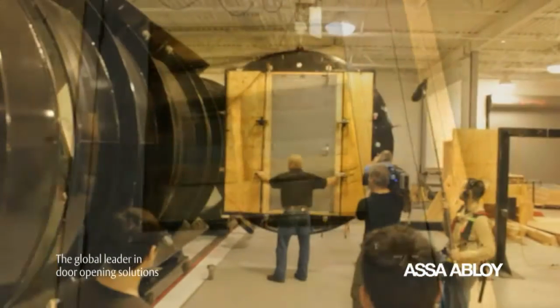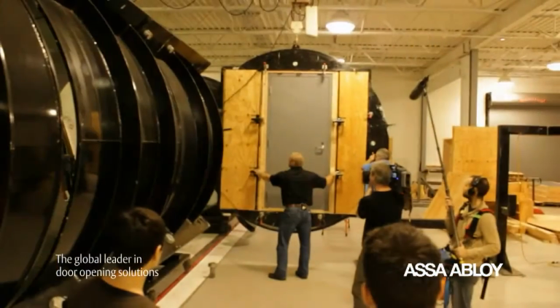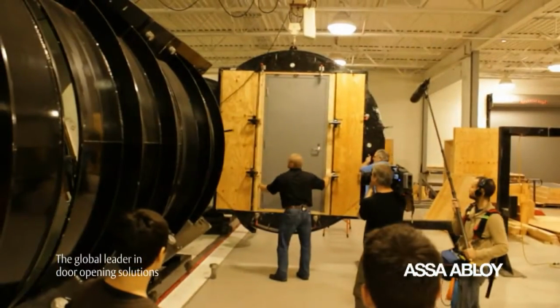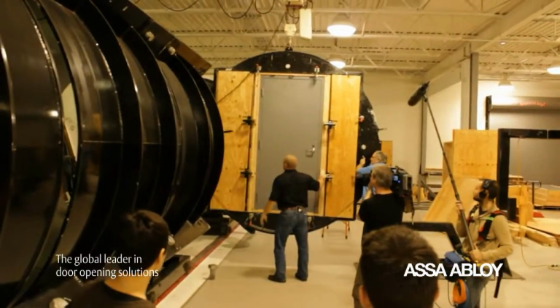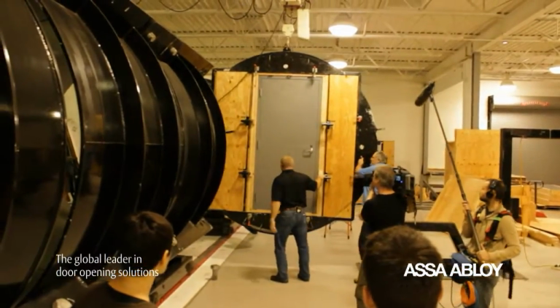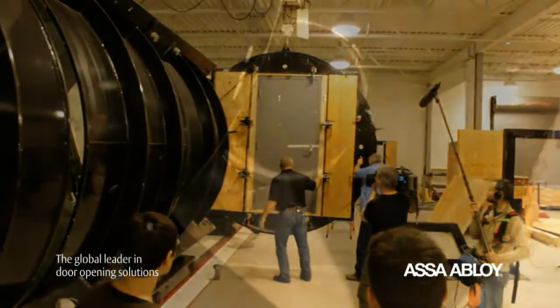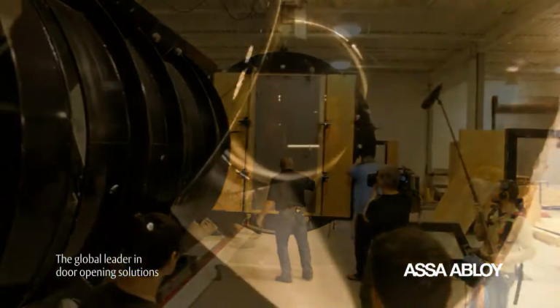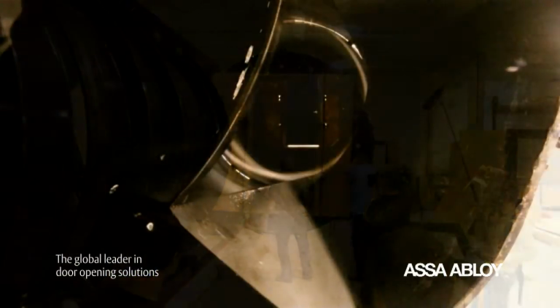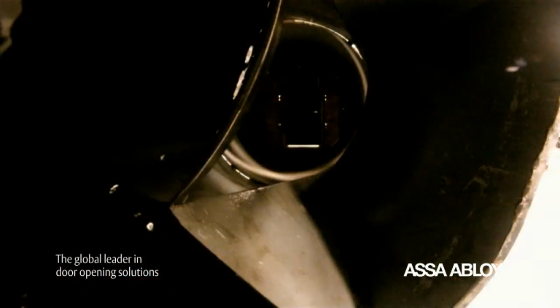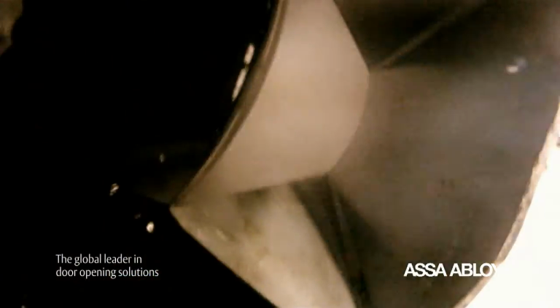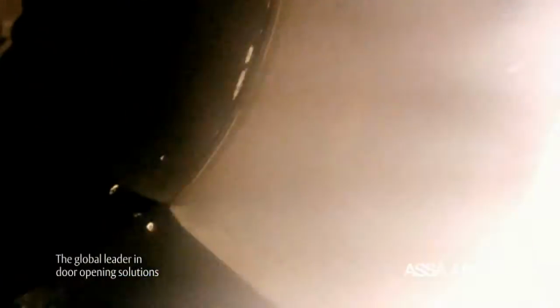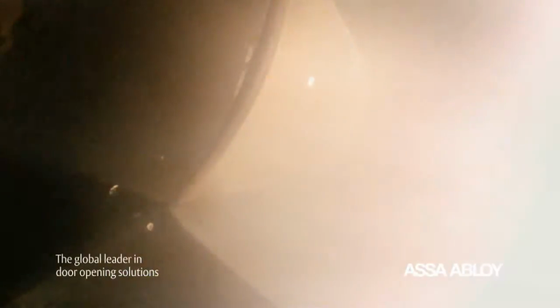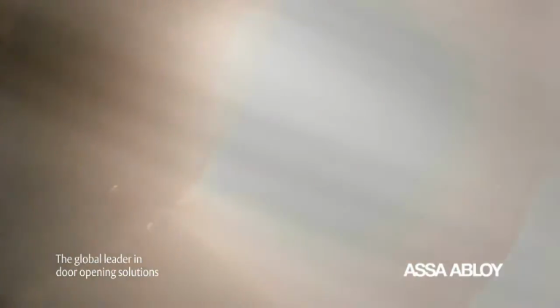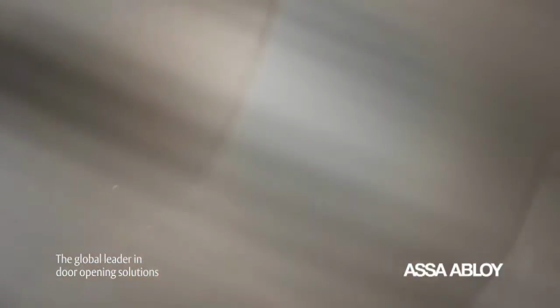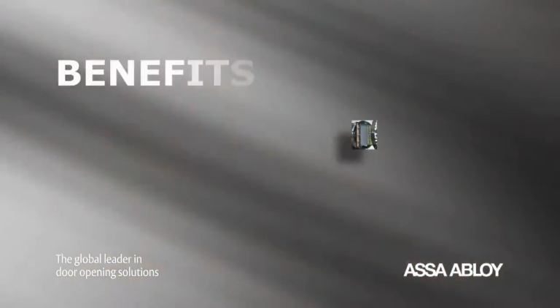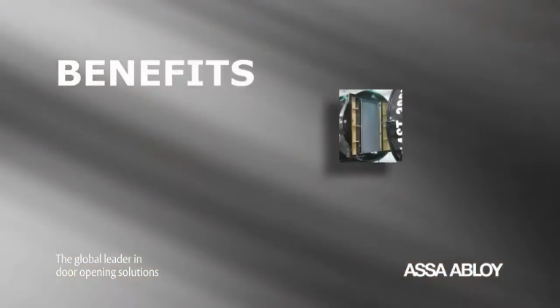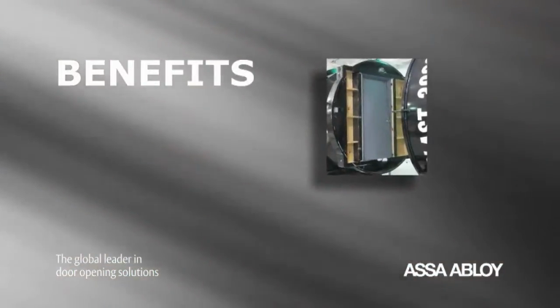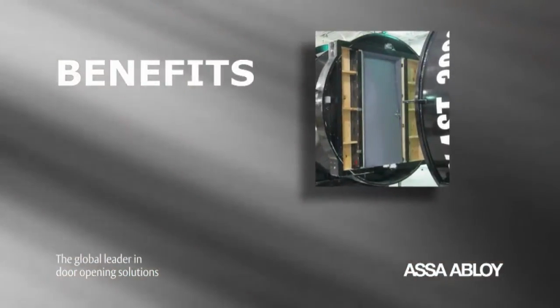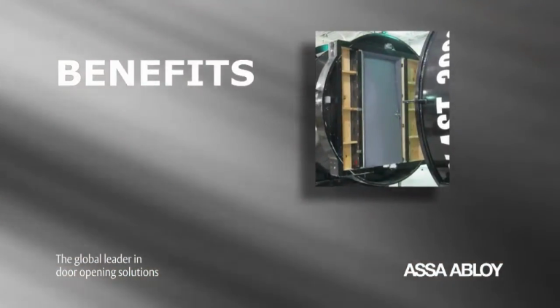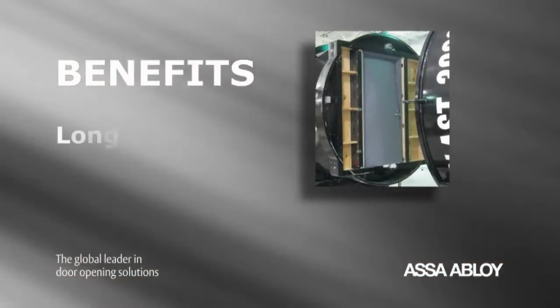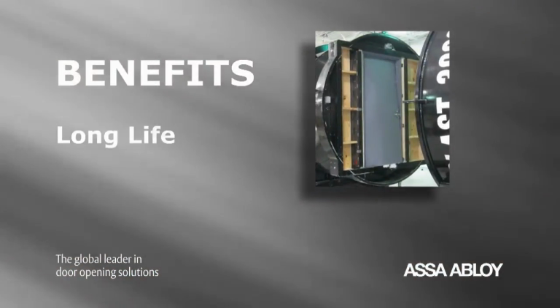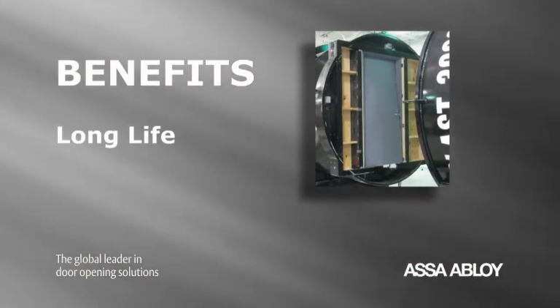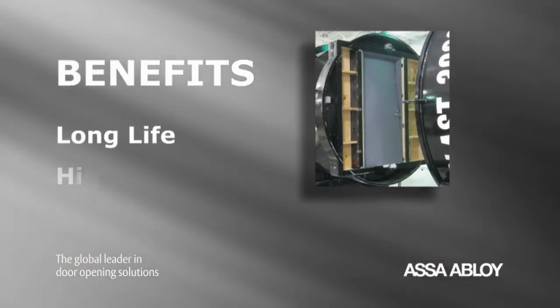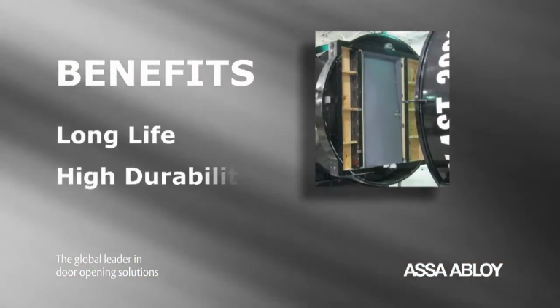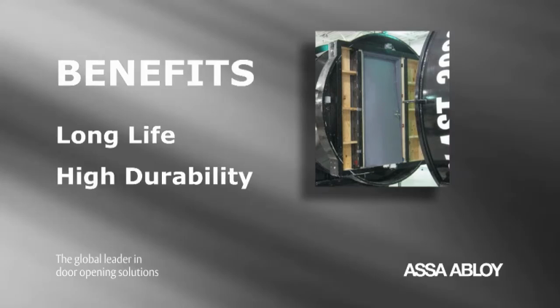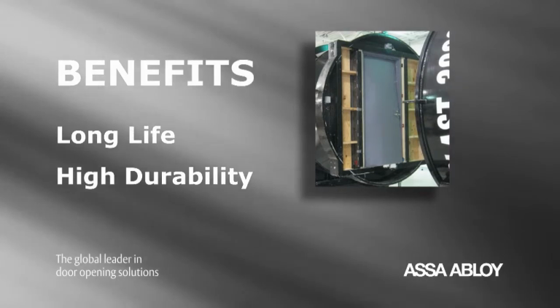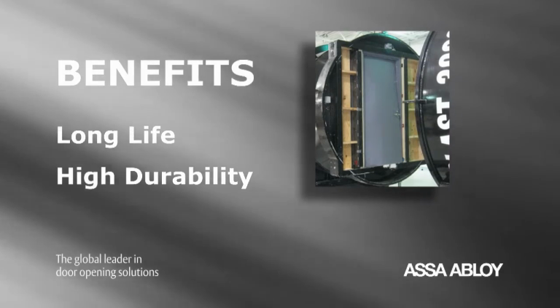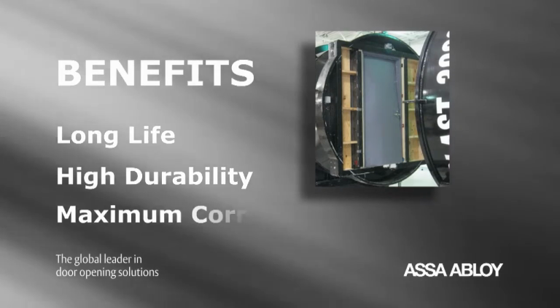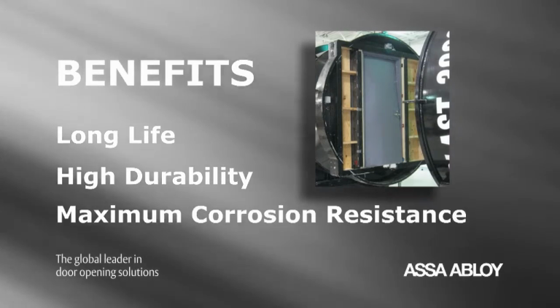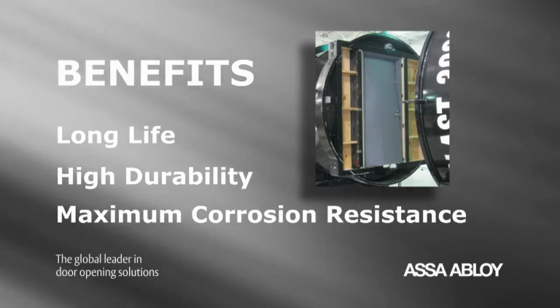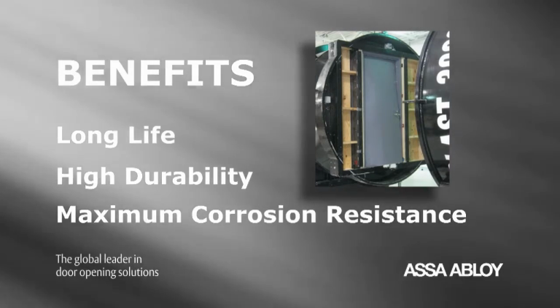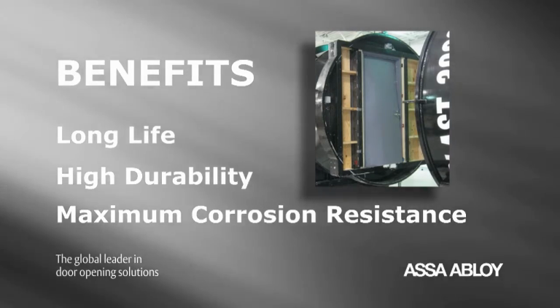The advanced strength and integrity of these openings bring other important benefits — long life, high durability, and maximum corrosion resistance.